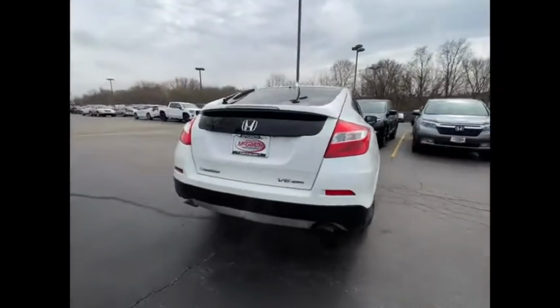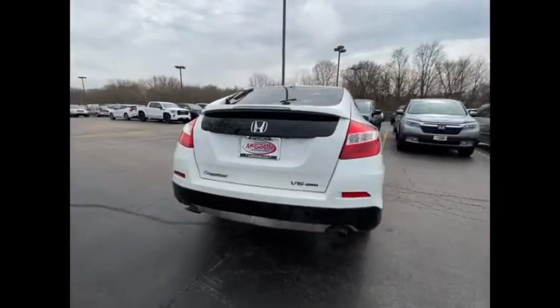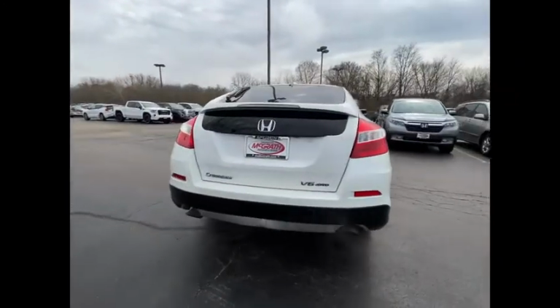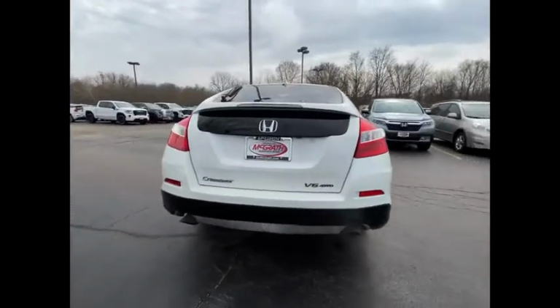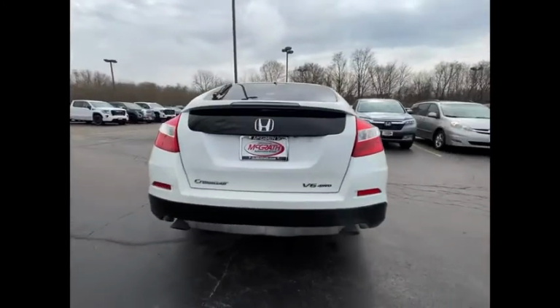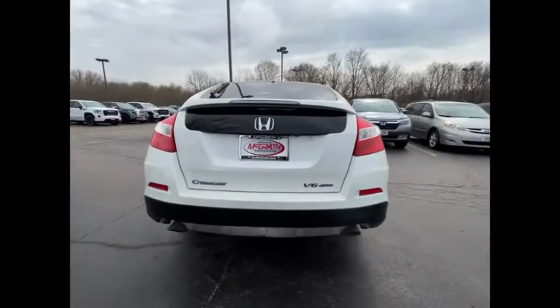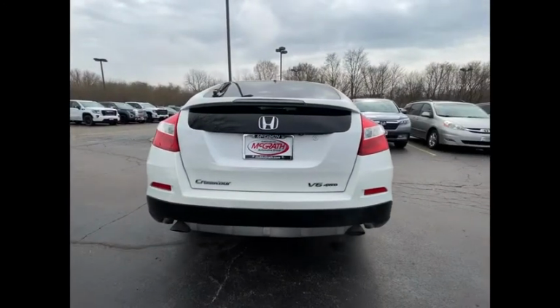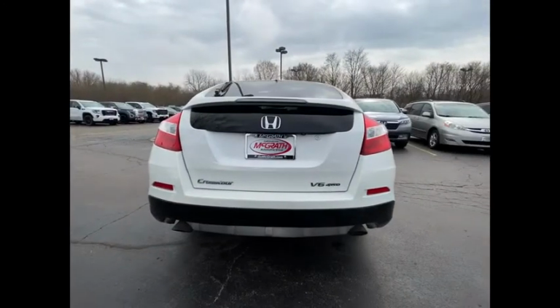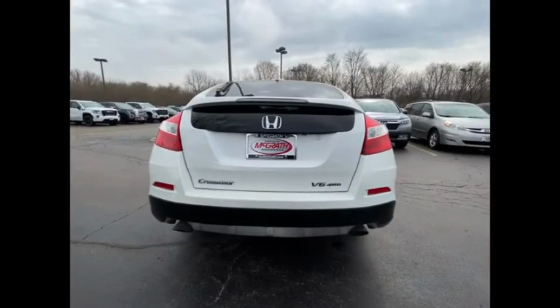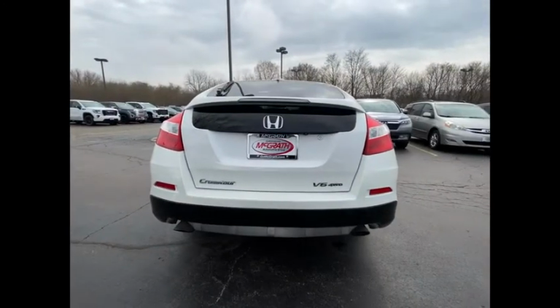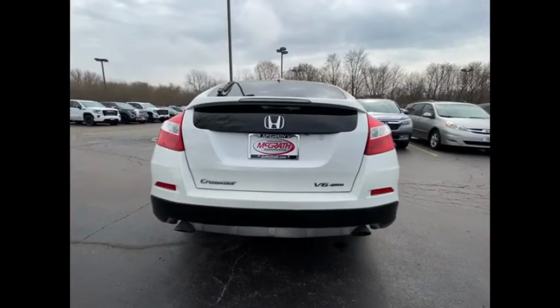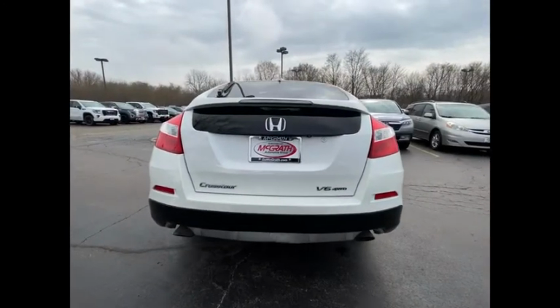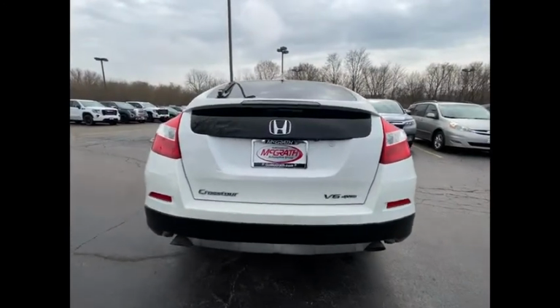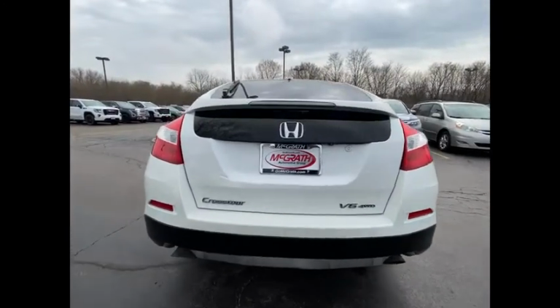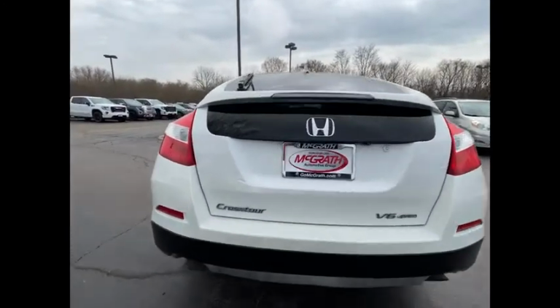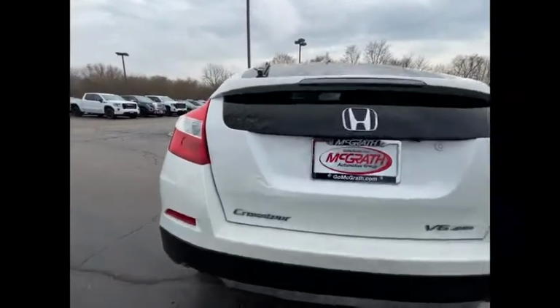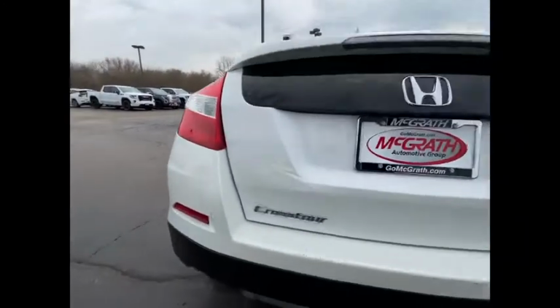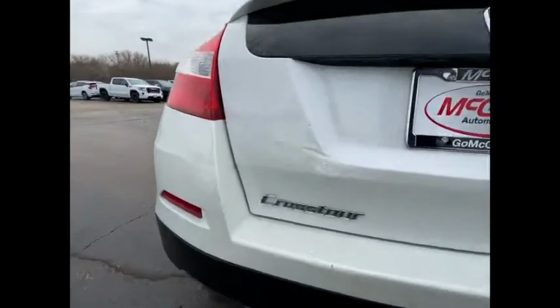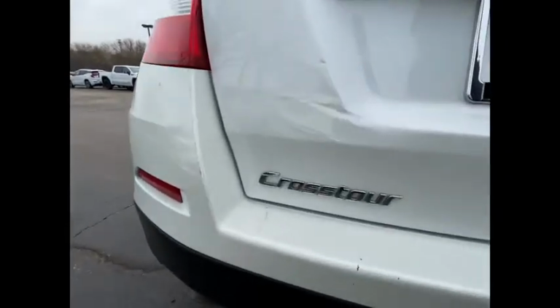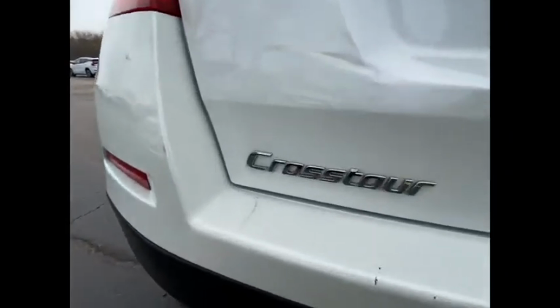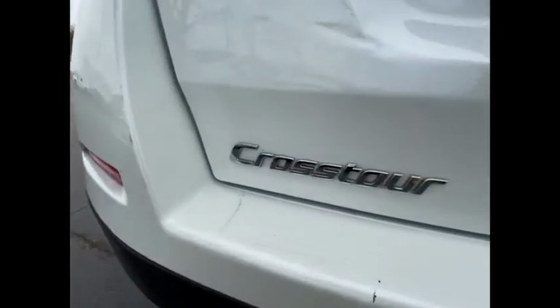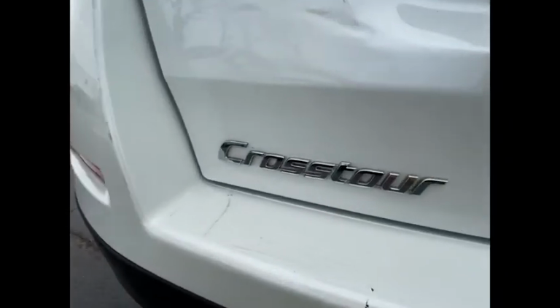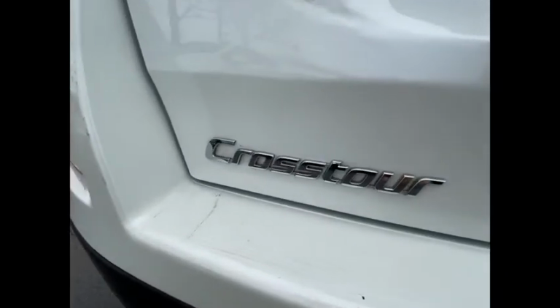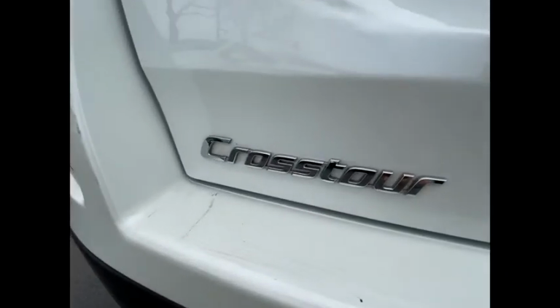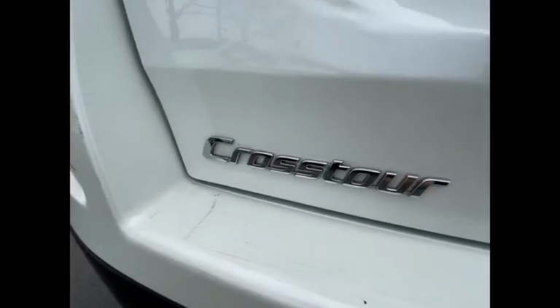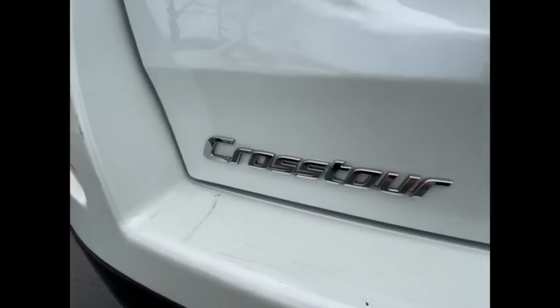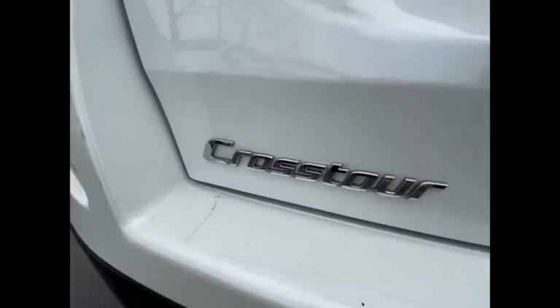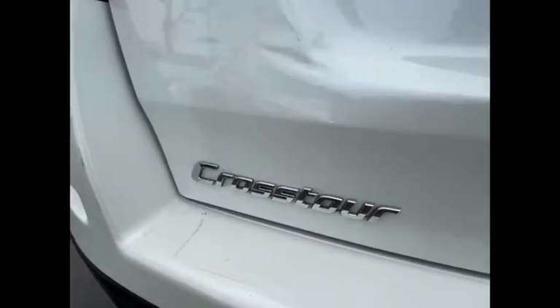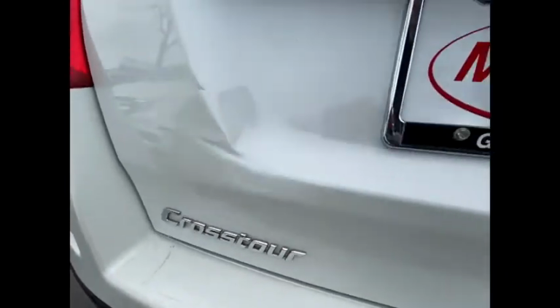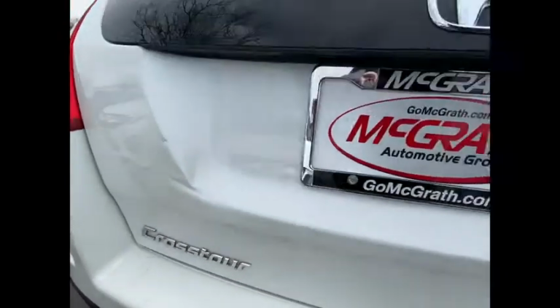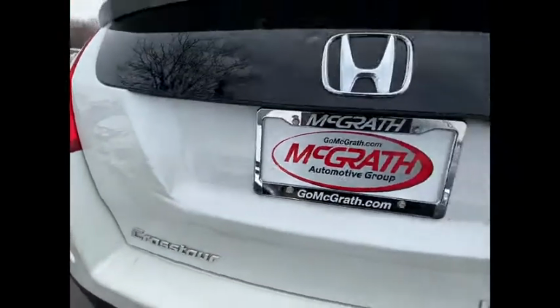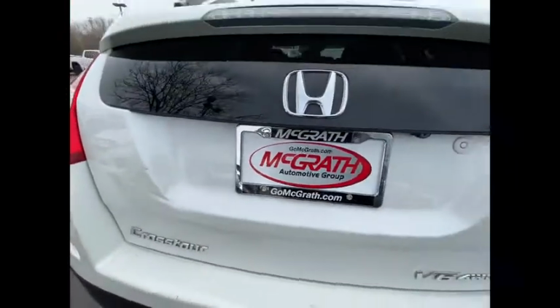Four wheel drive, tire pressure monitor, heated mirrors, aluminum wheels, rear spoiler, brake assist, traction control.